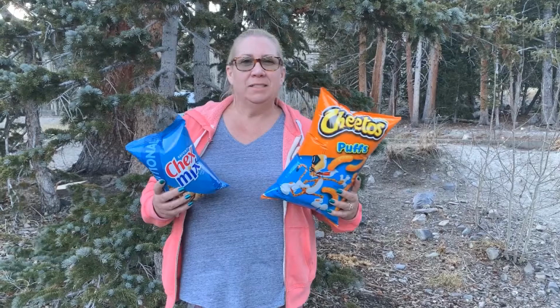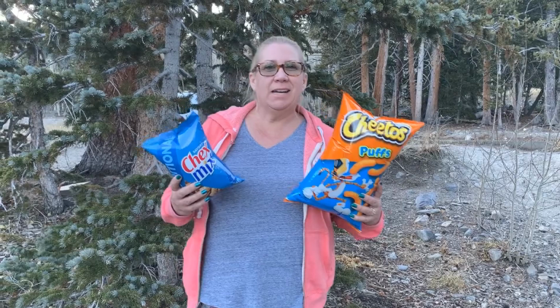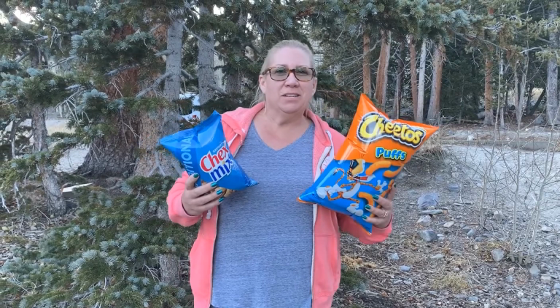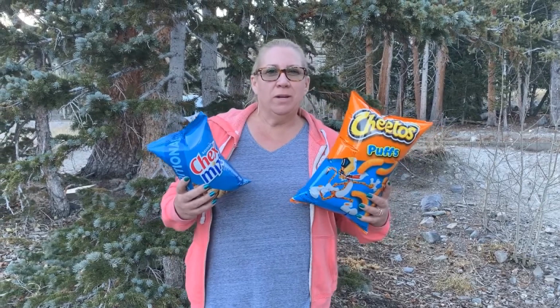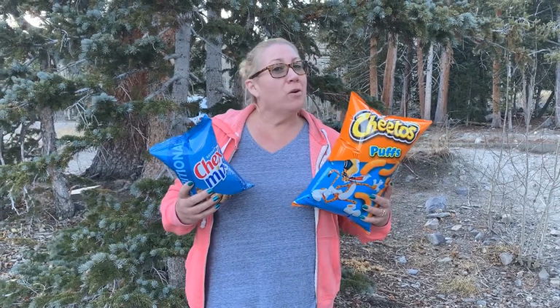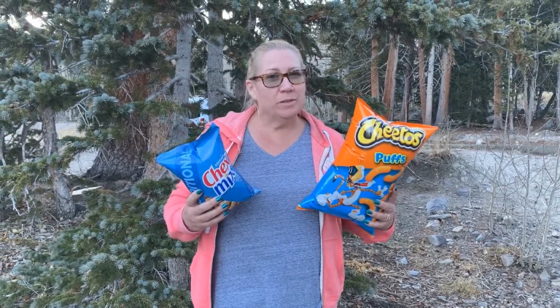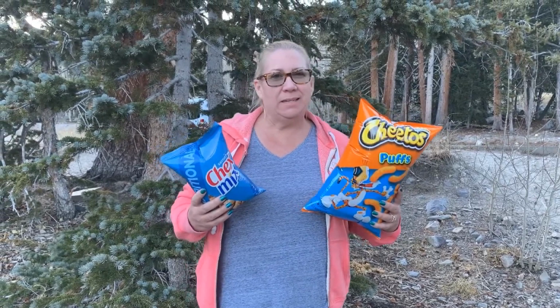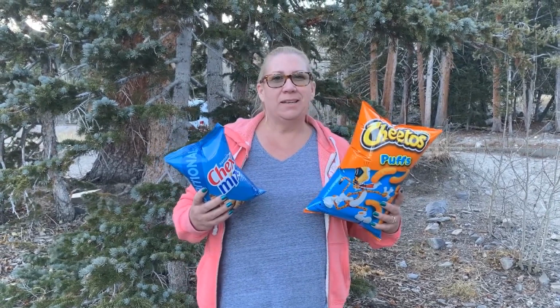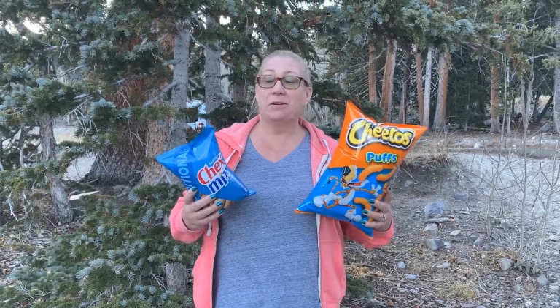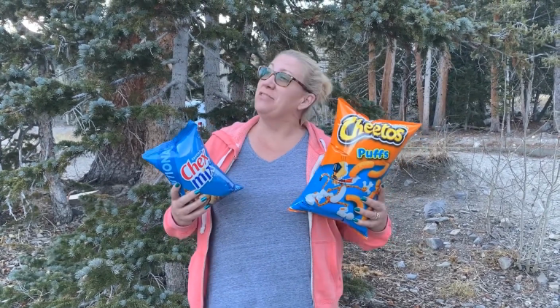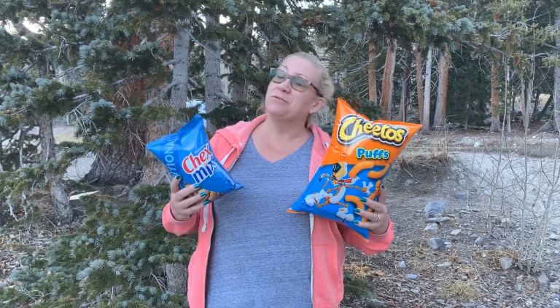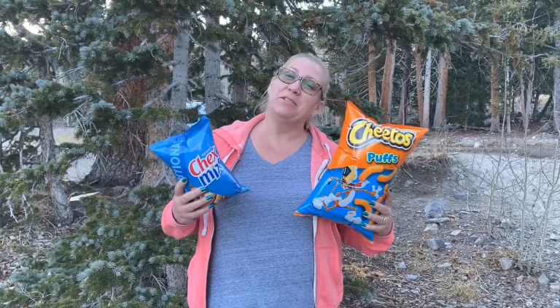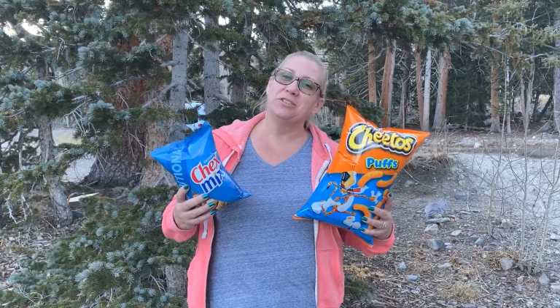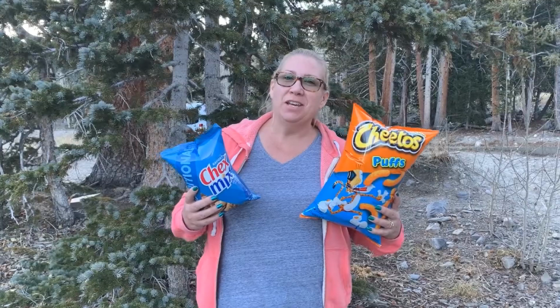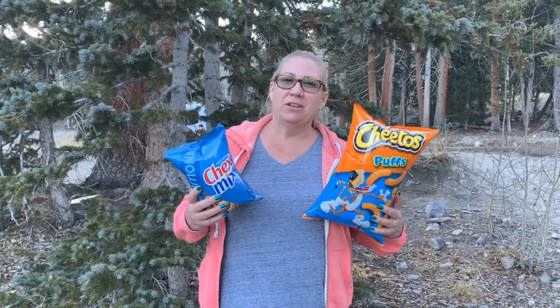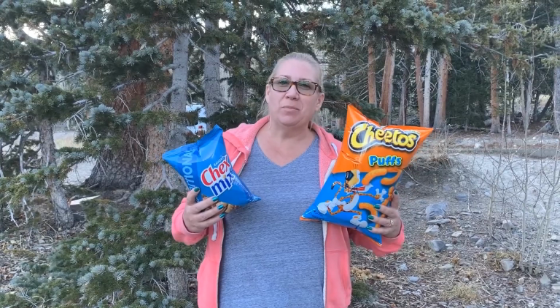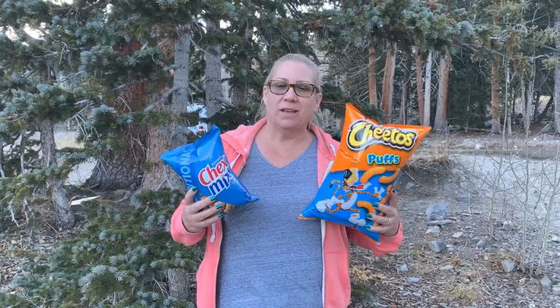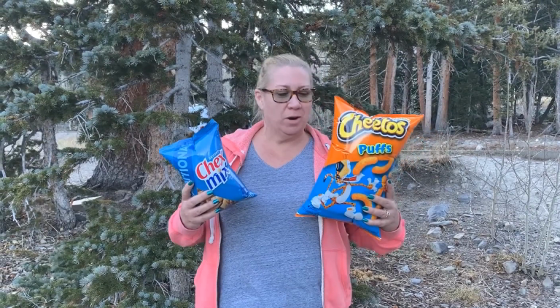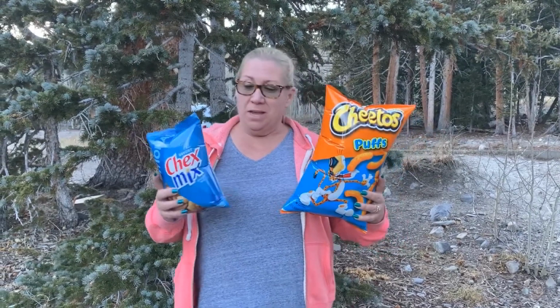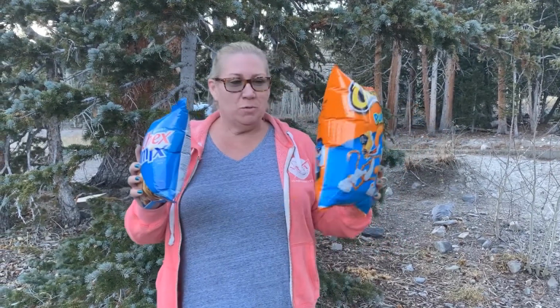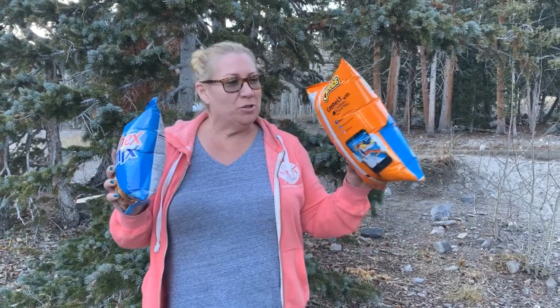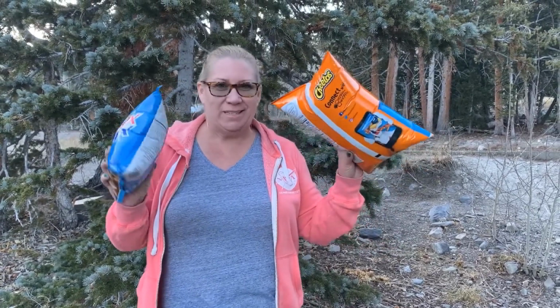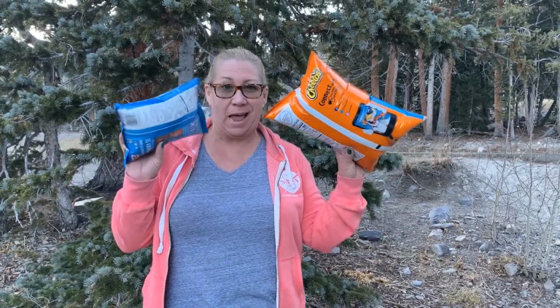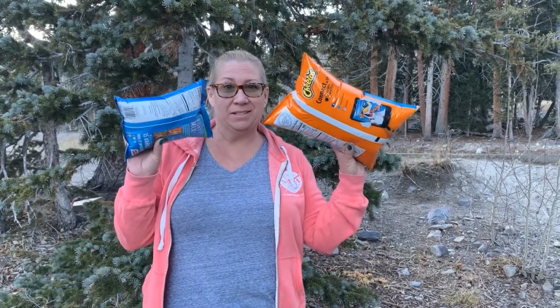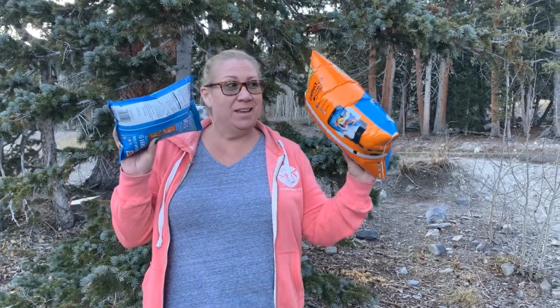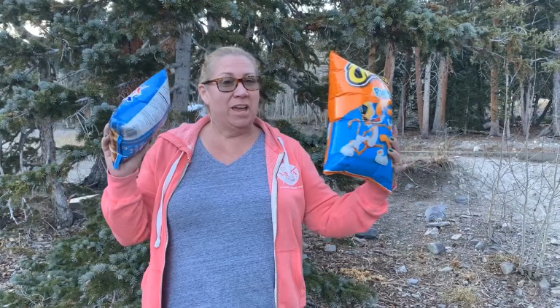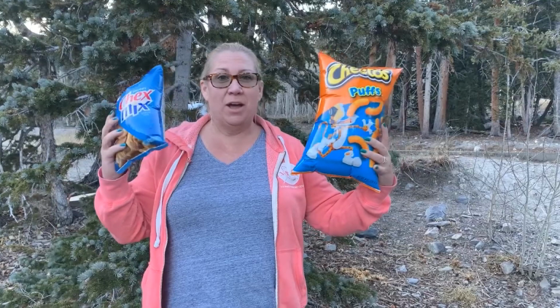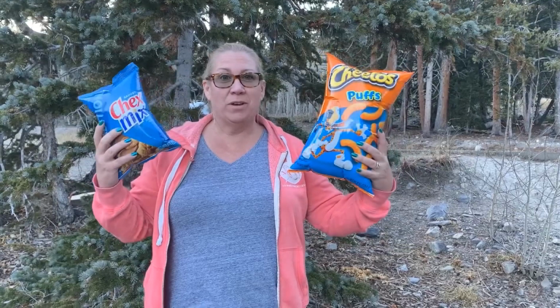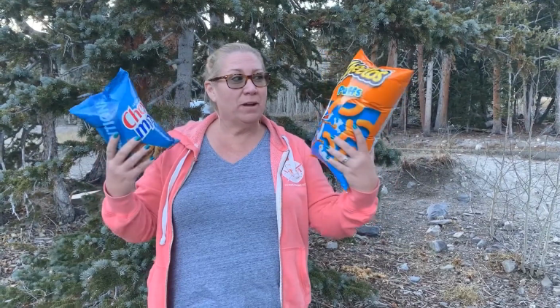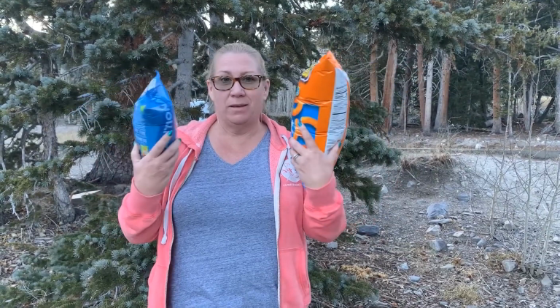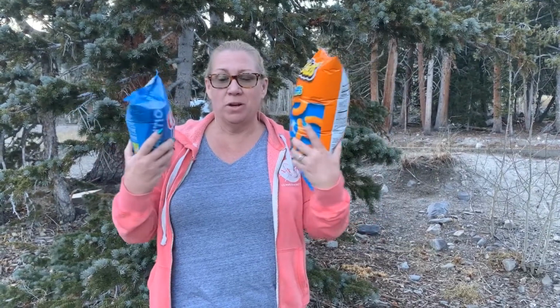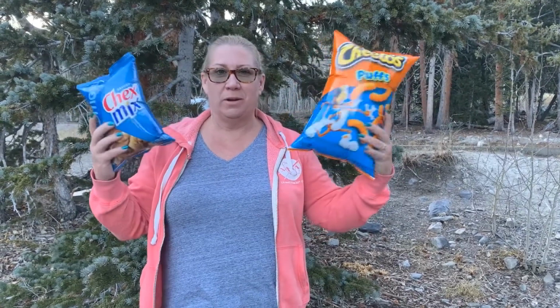Hey guys, we are at Wheeler Peak, 10,000 feet elevation here in Great Basin National Park, and I just wanted to show you my snacks and how they are affected by the air pressure up here.